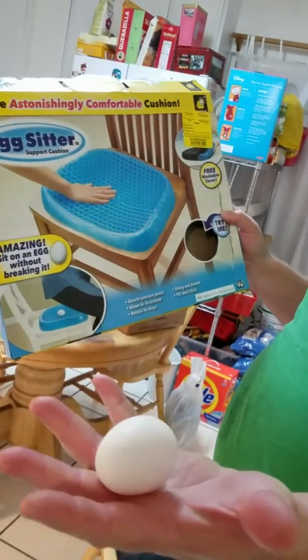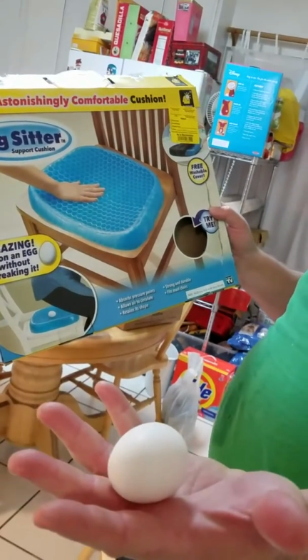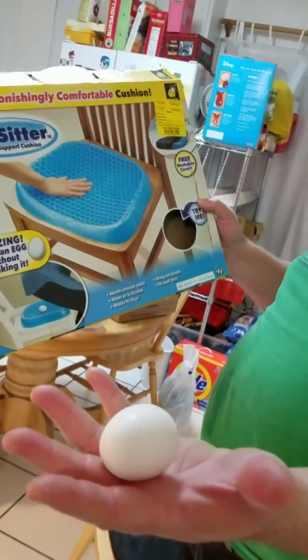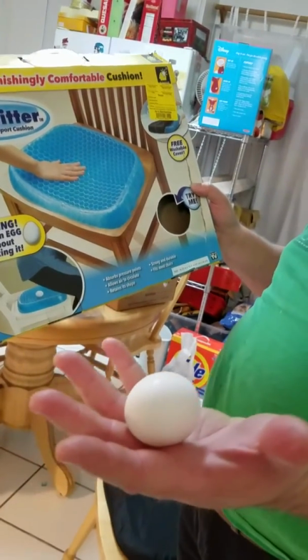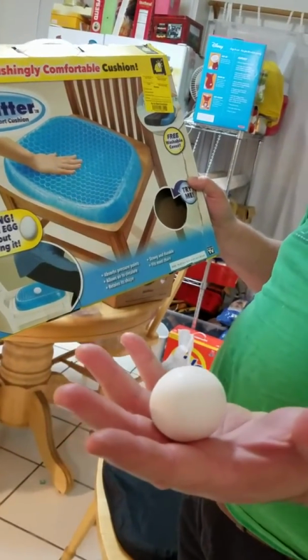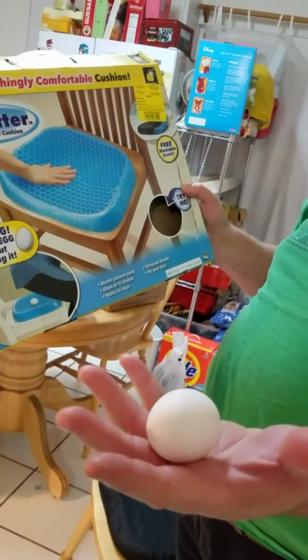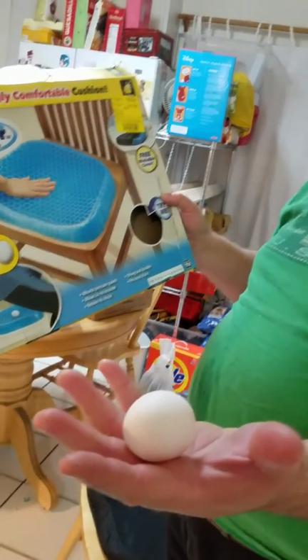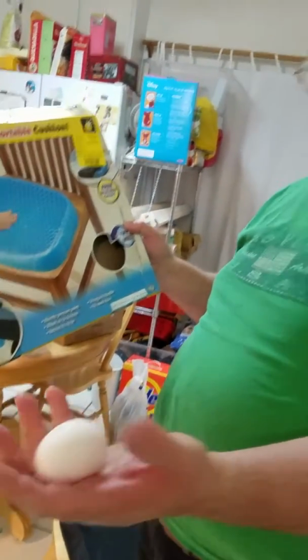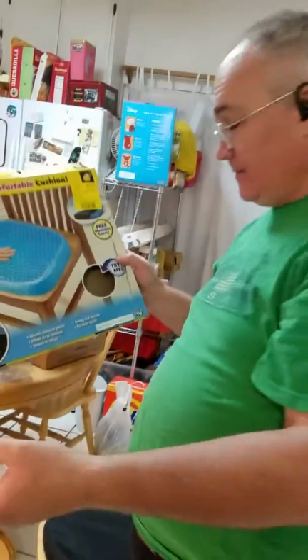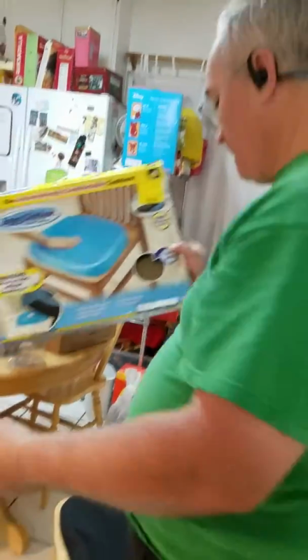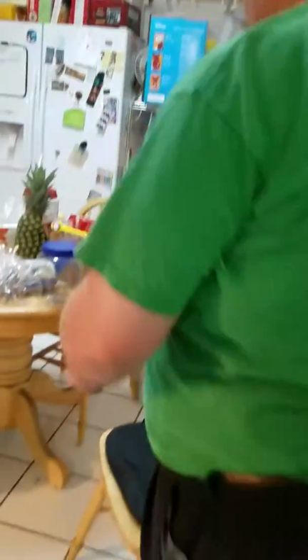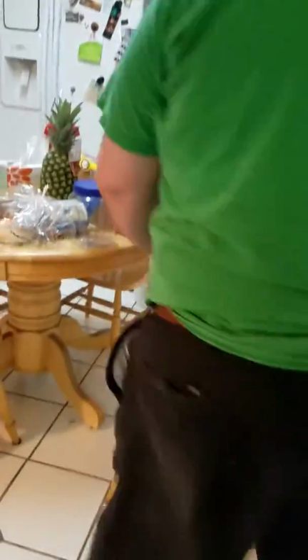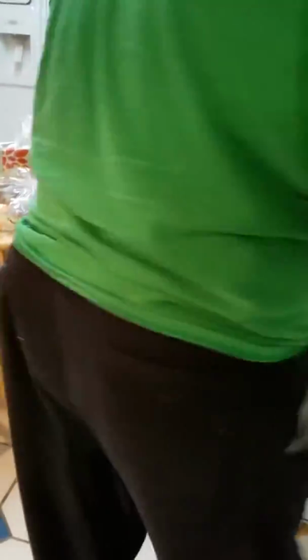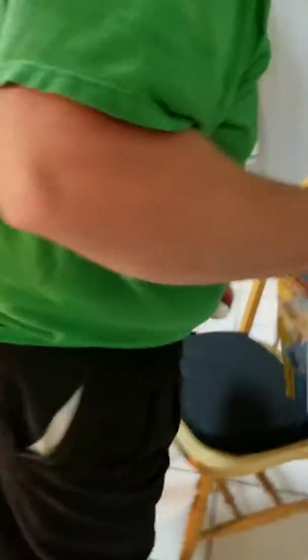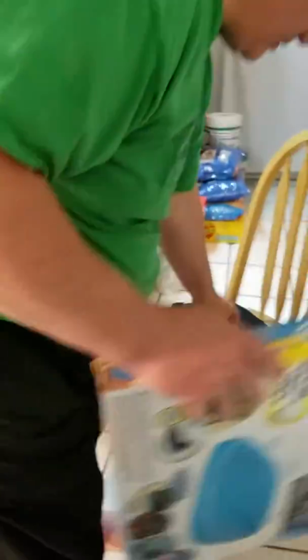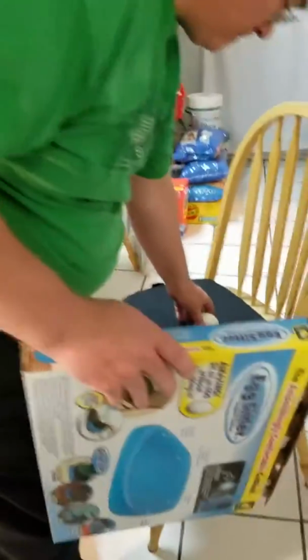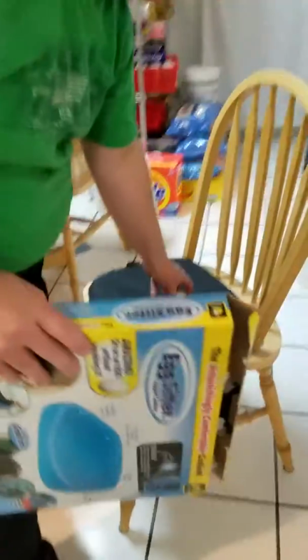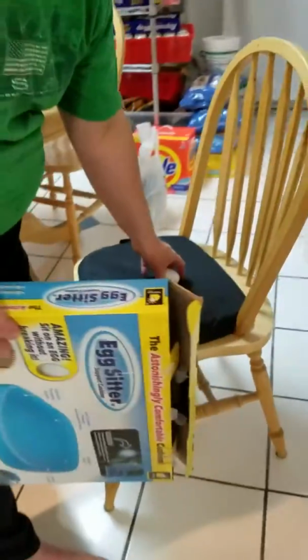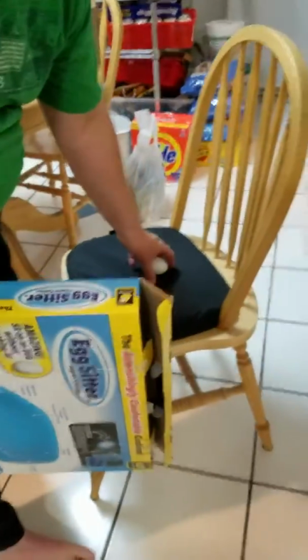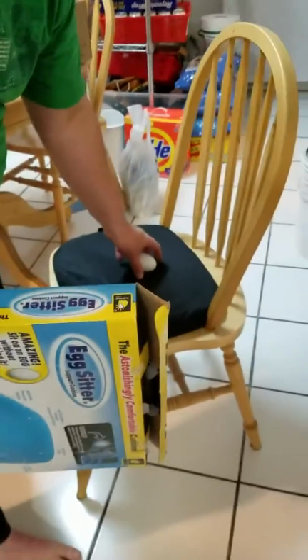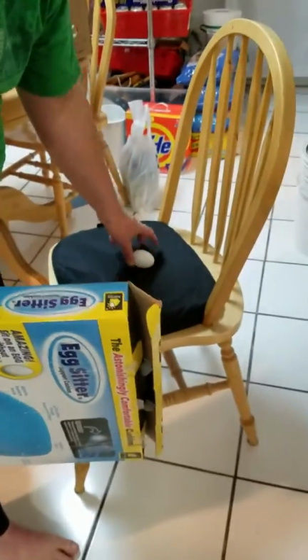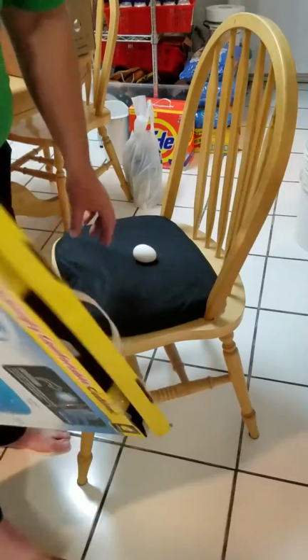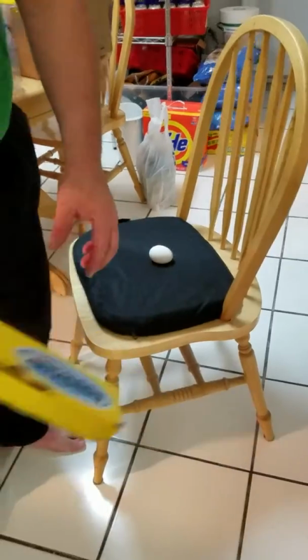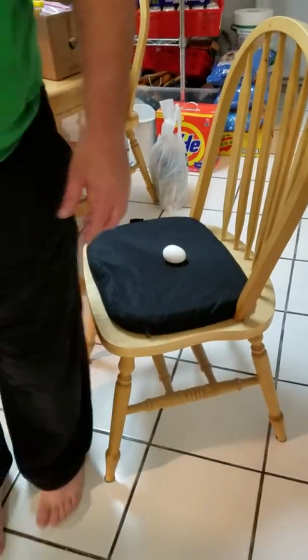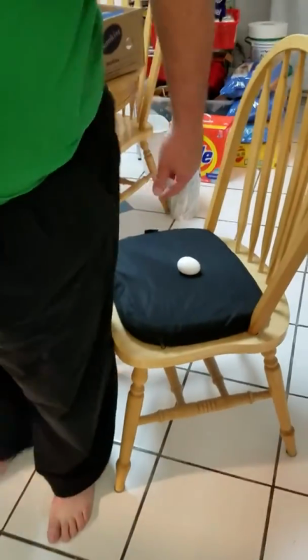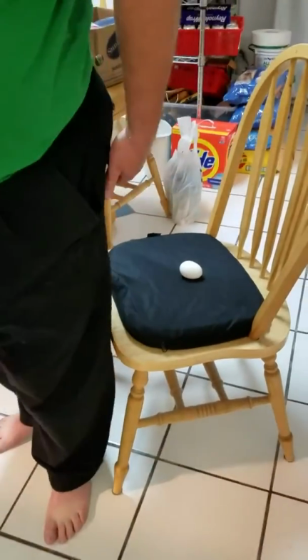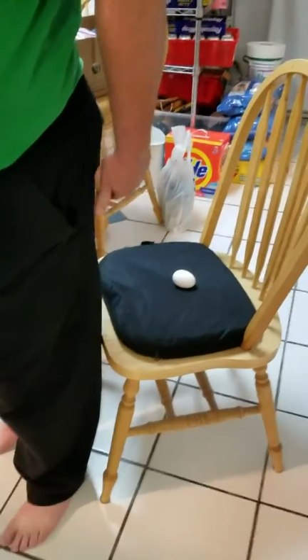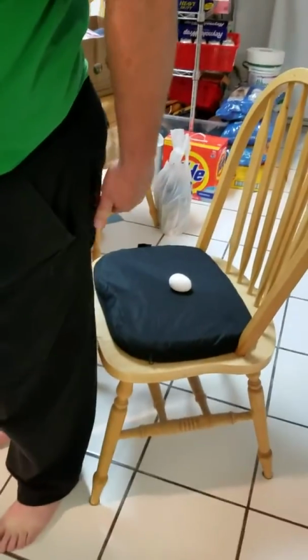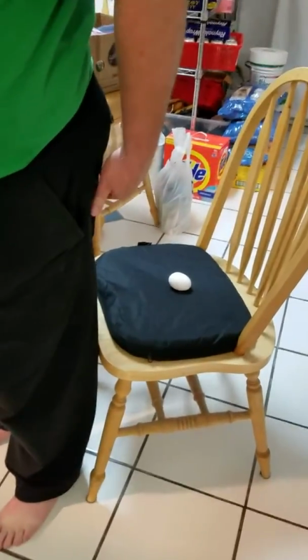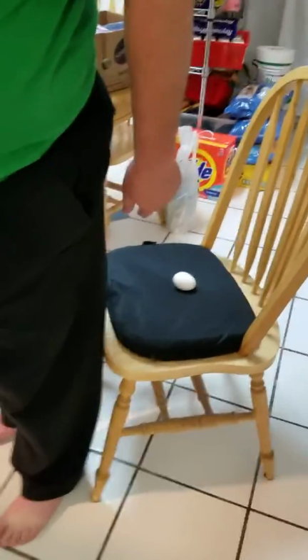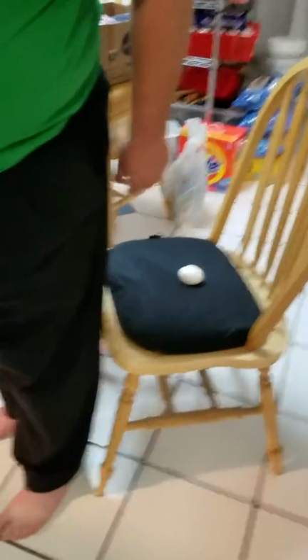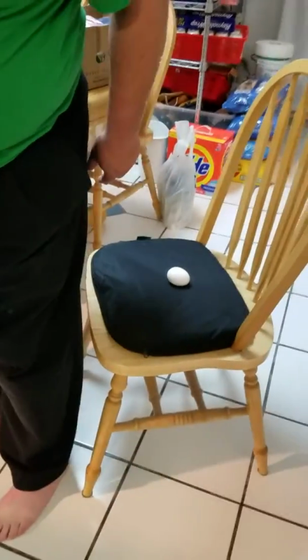One egg — raw — on the cushion. Should we take out the cover? One bum, large.